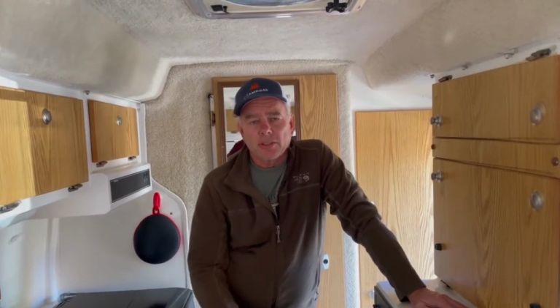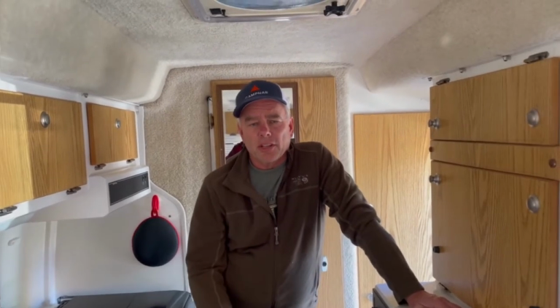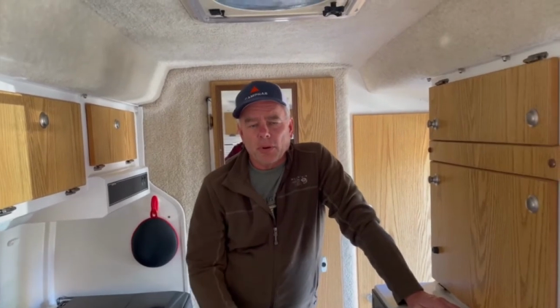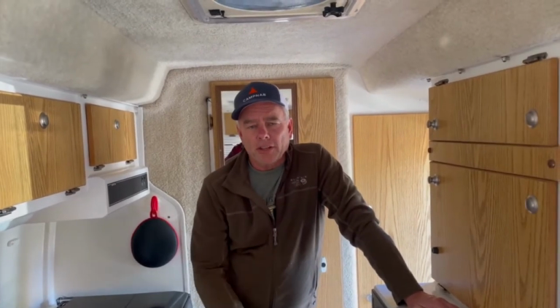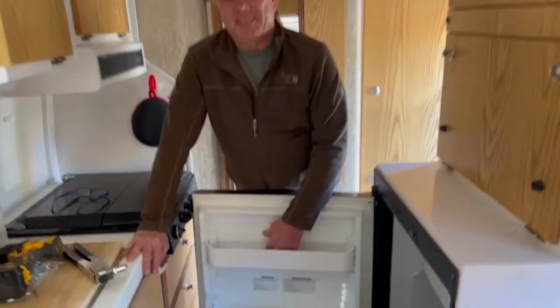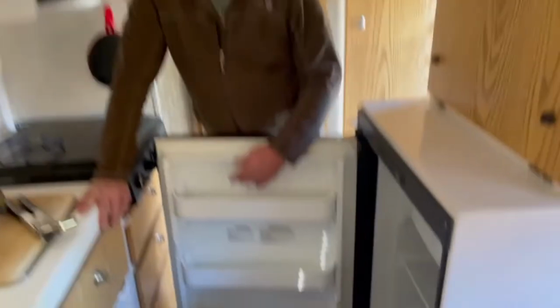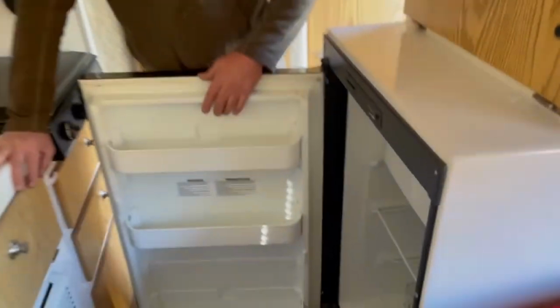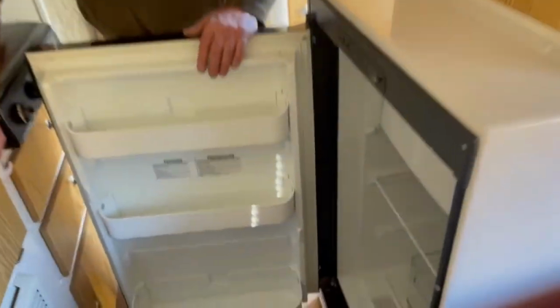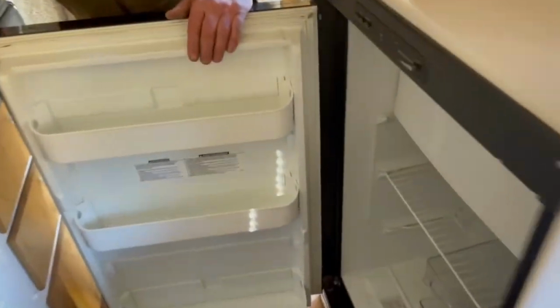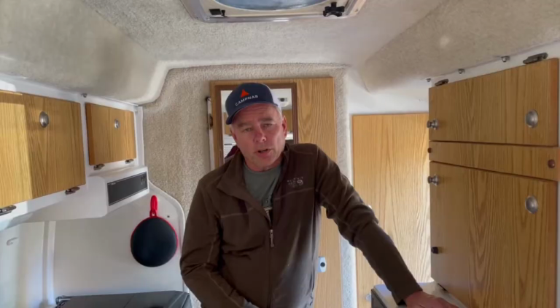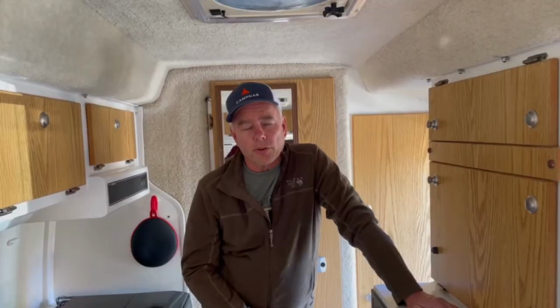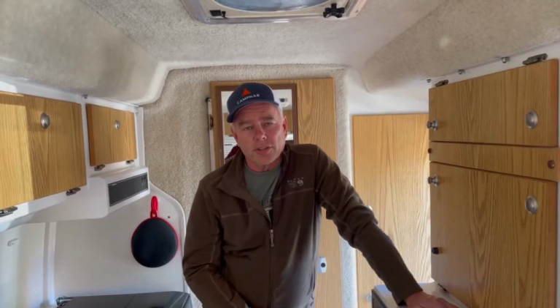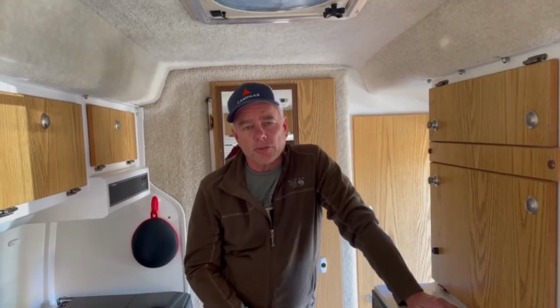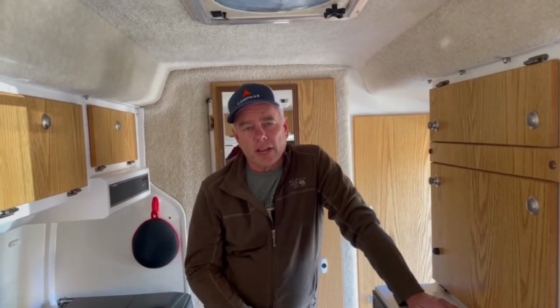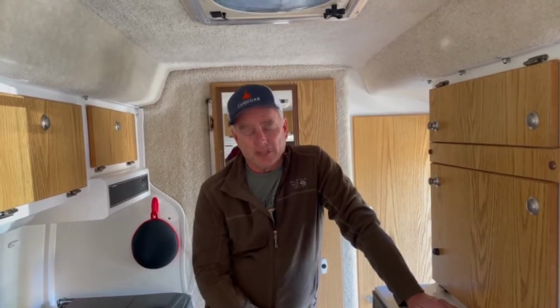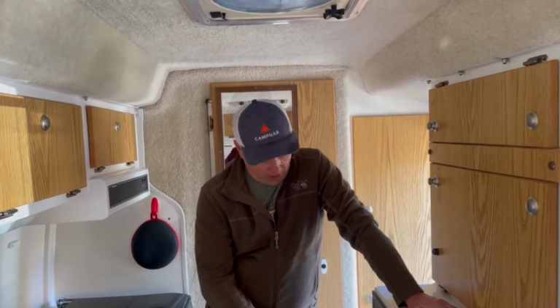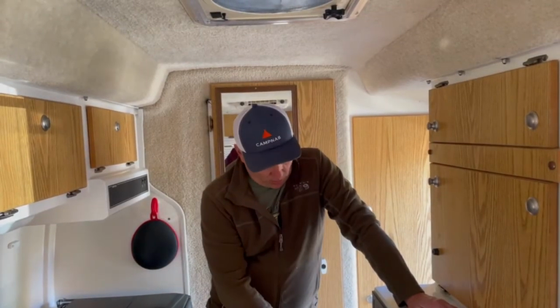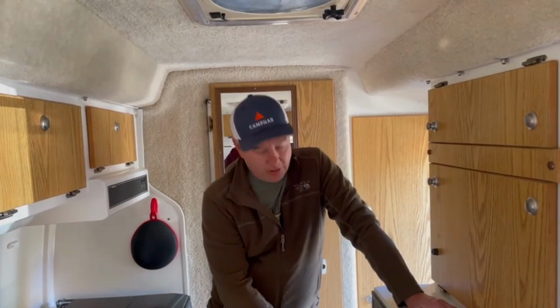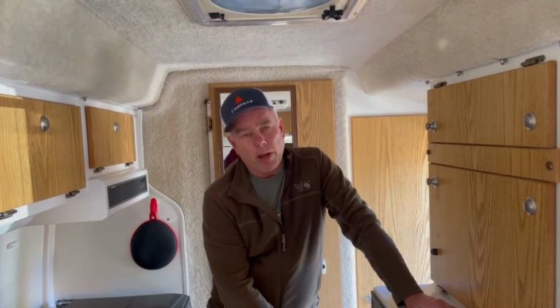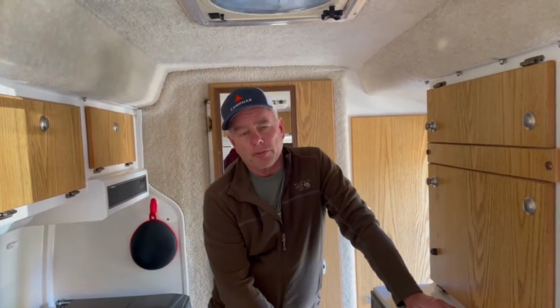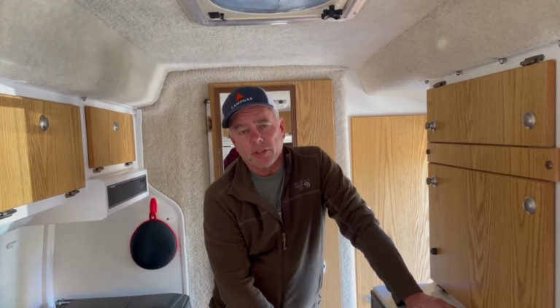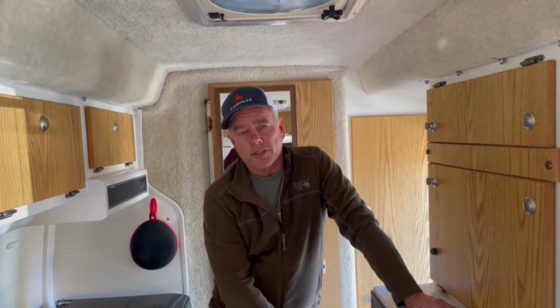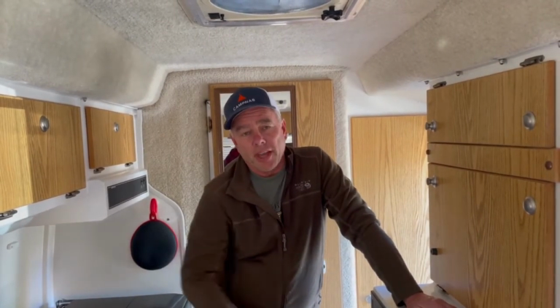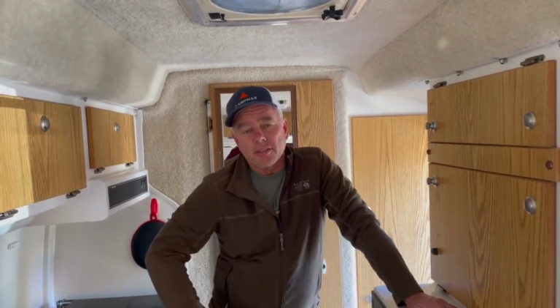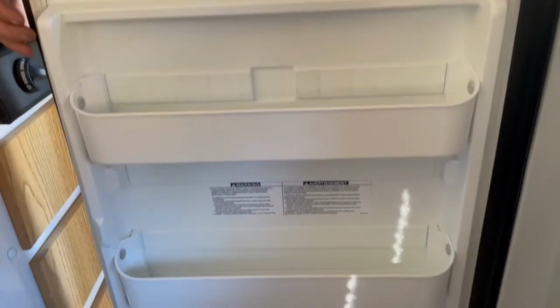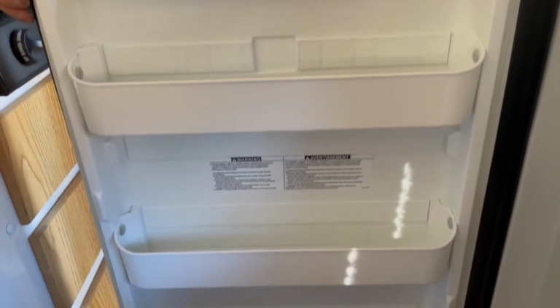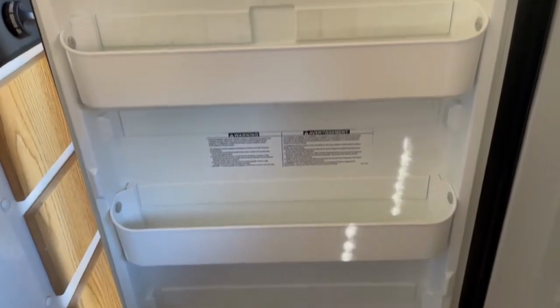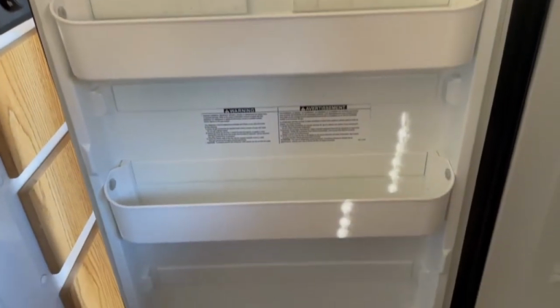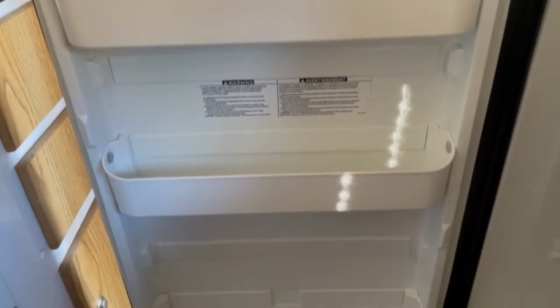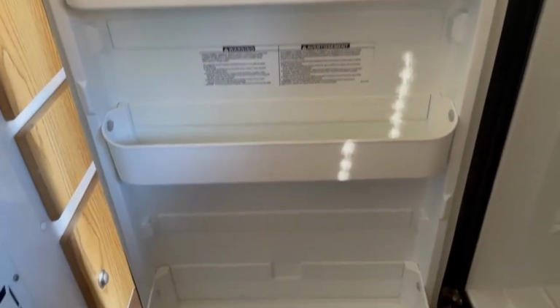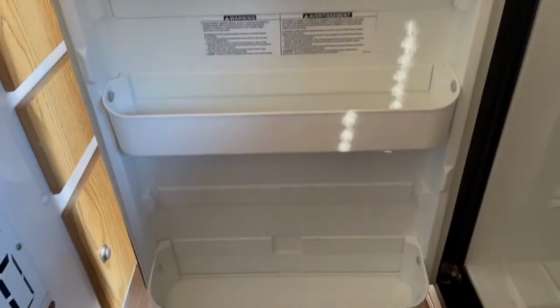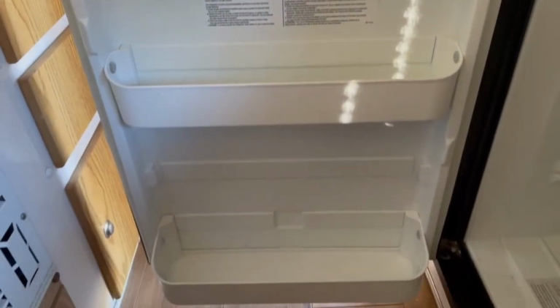Instead of buying these new and buying a new door — because the door itself was cracked — I decided to go ahead and just pop rivet them in the sides. That should last the life of the fridge.